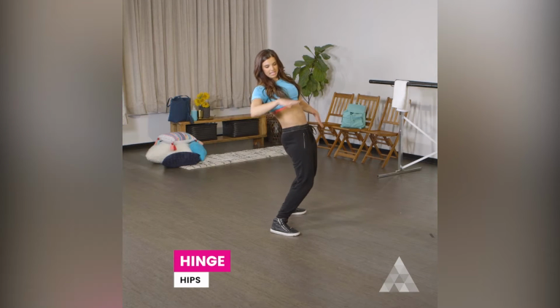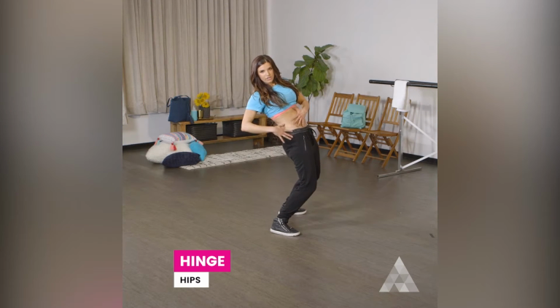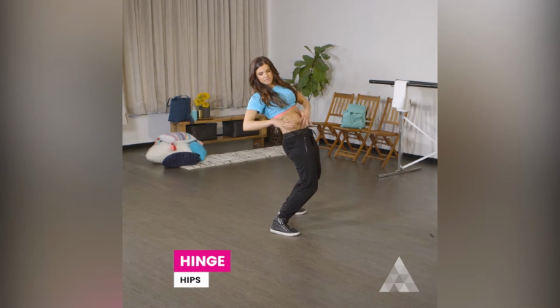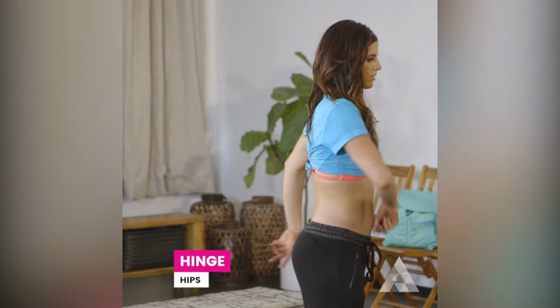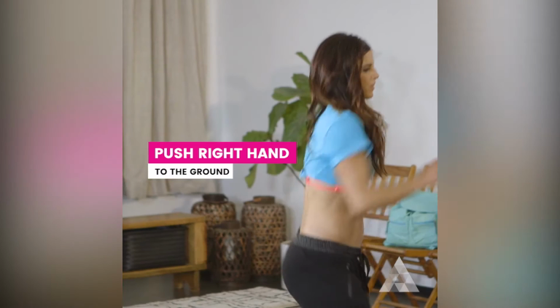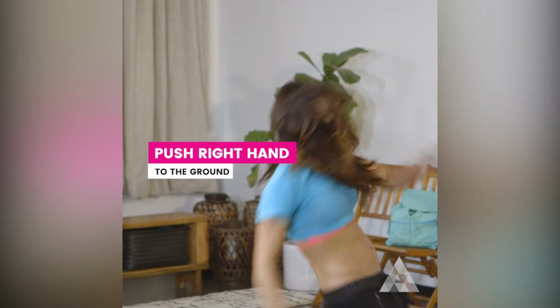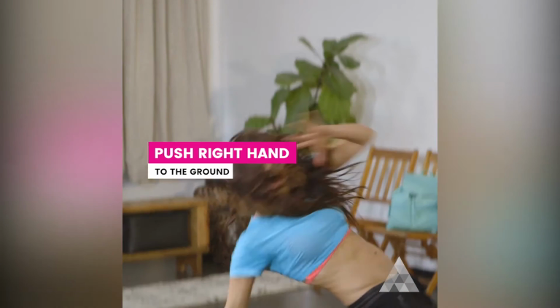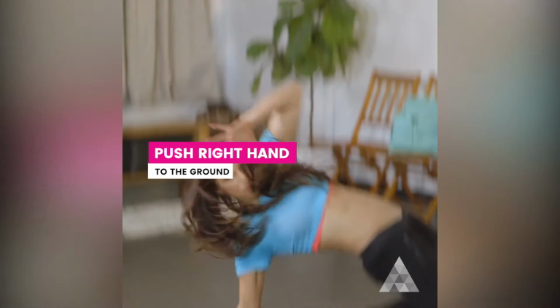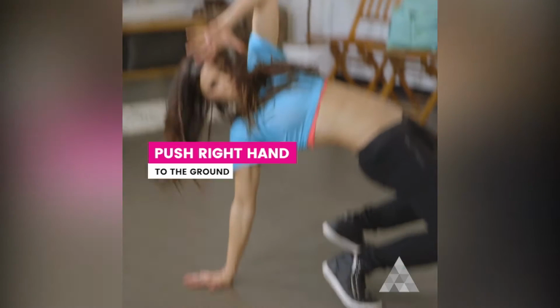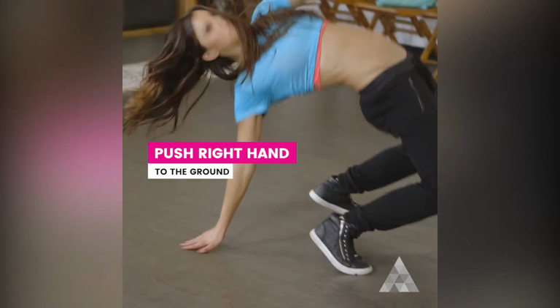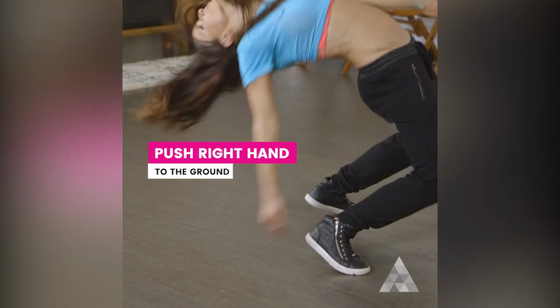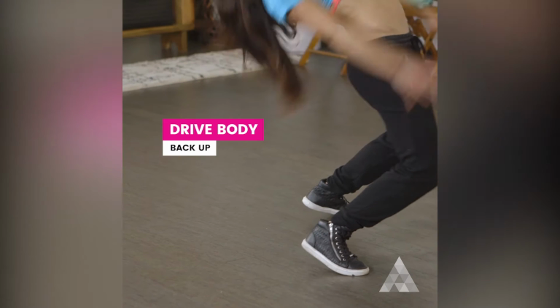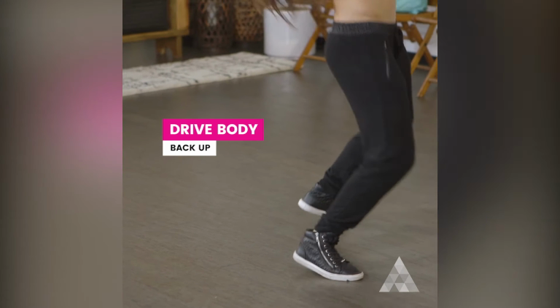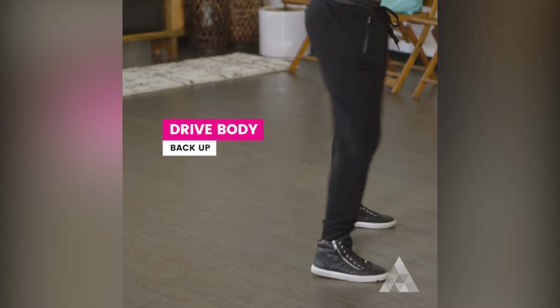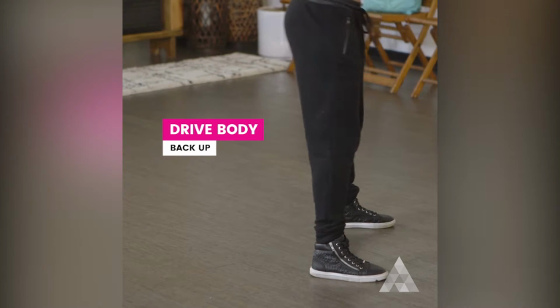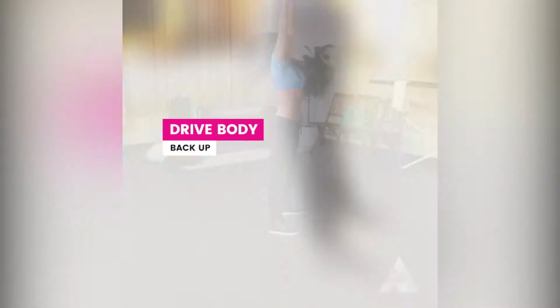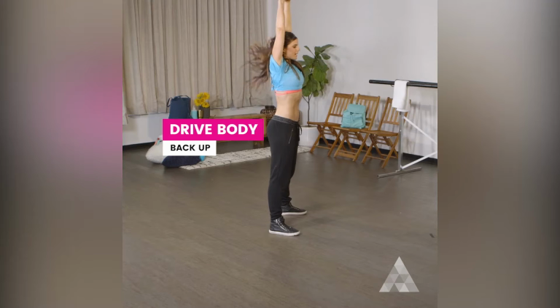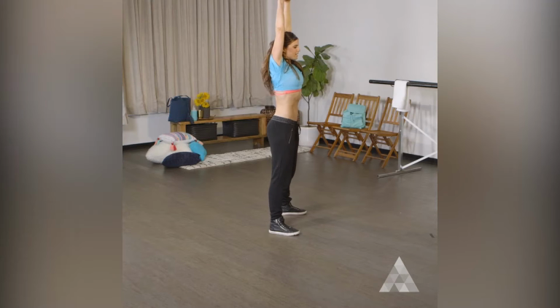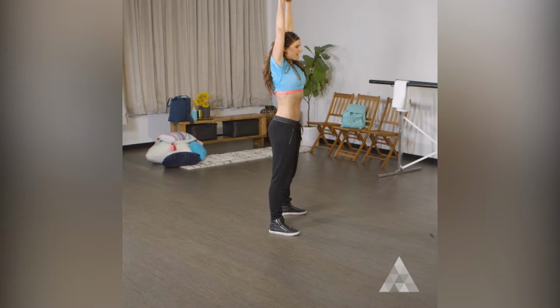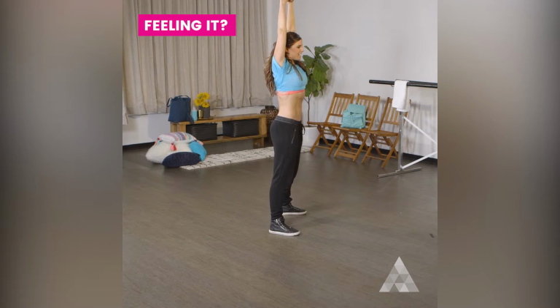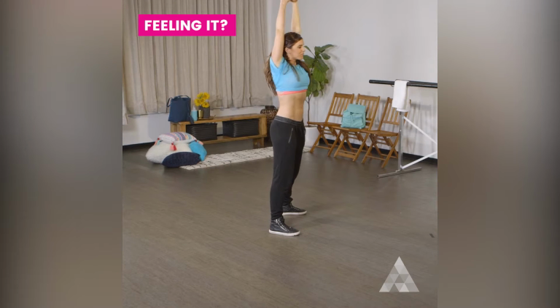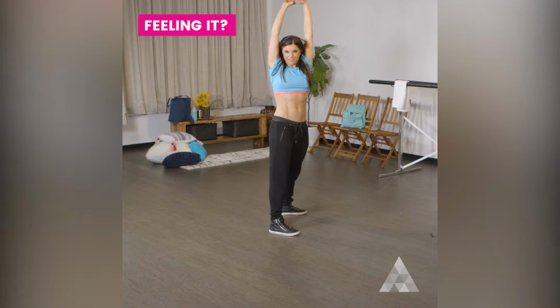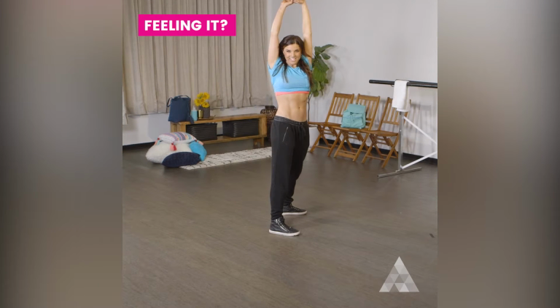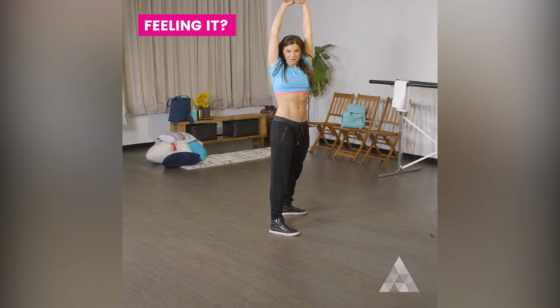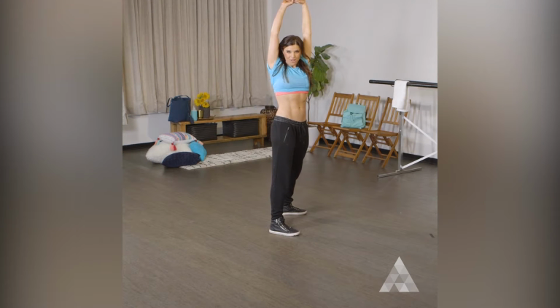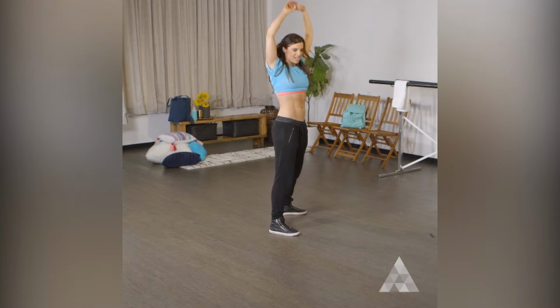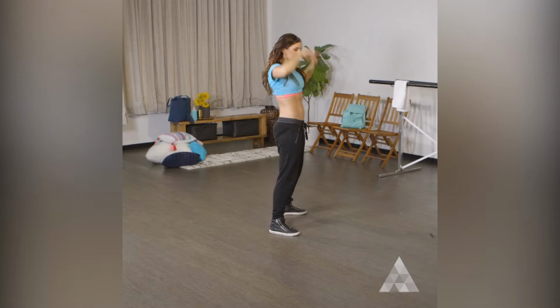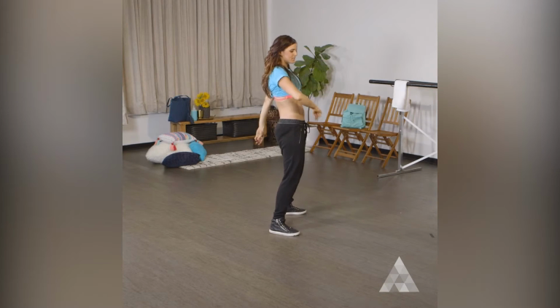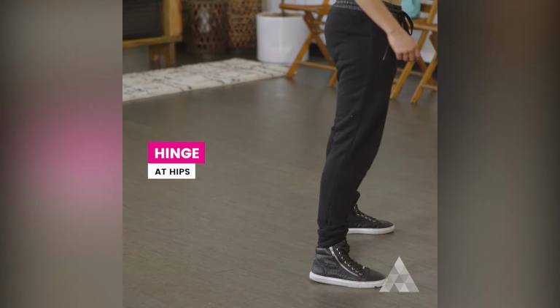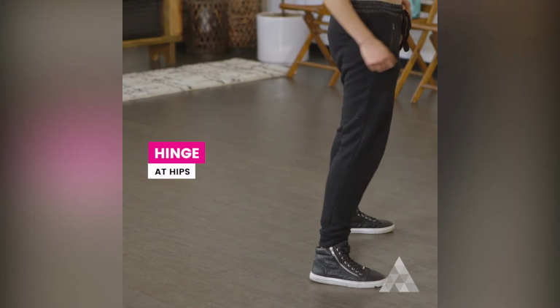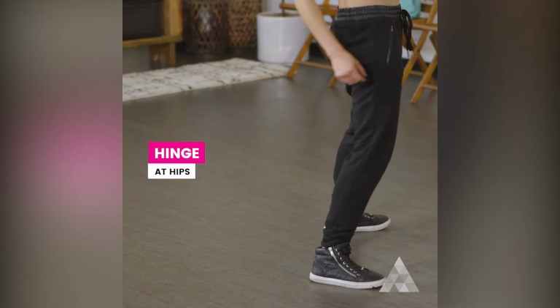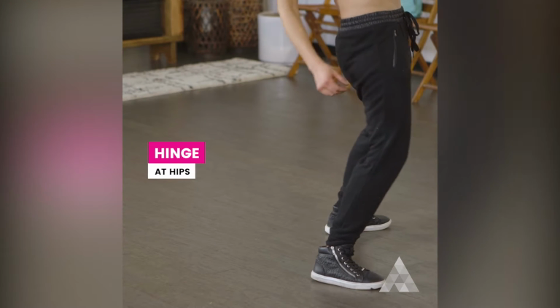...hinge at your hips and you push your right hand down to the ground and then come back up. And then if you're really feeling it, you're gonna go all the way down — this is a major hinge at my hips.